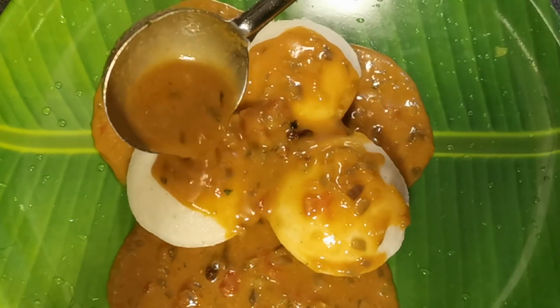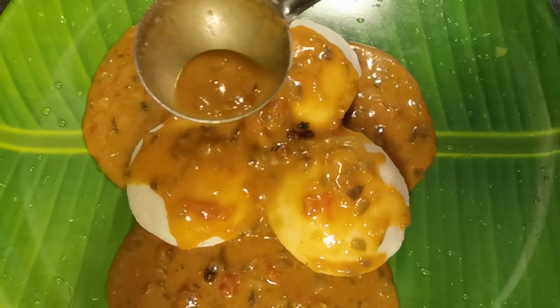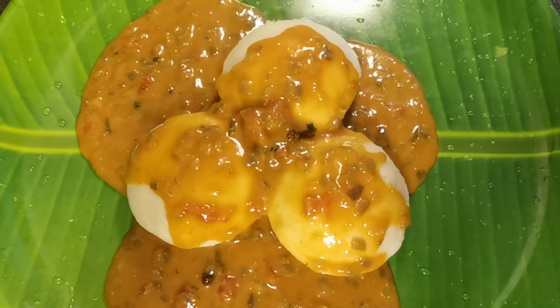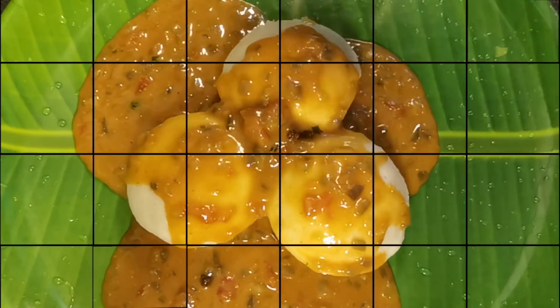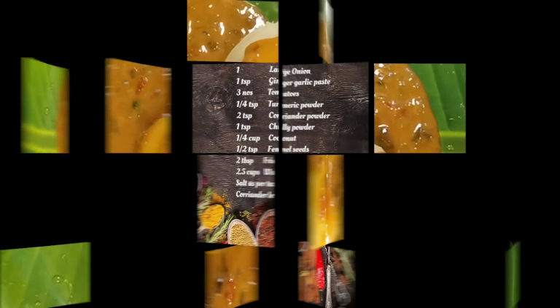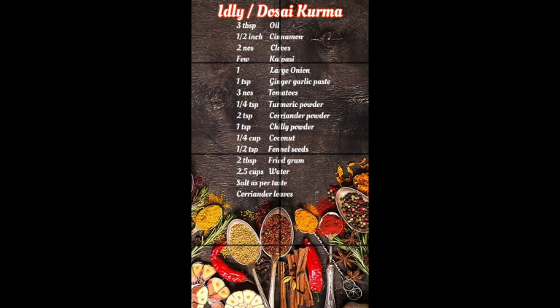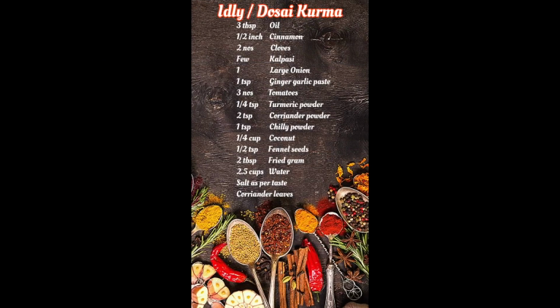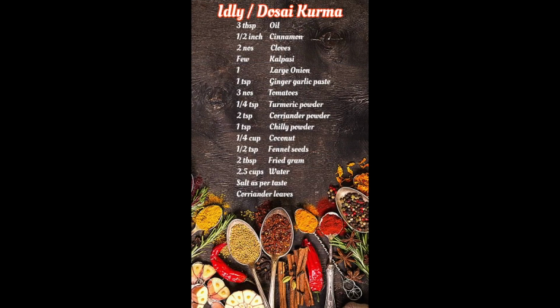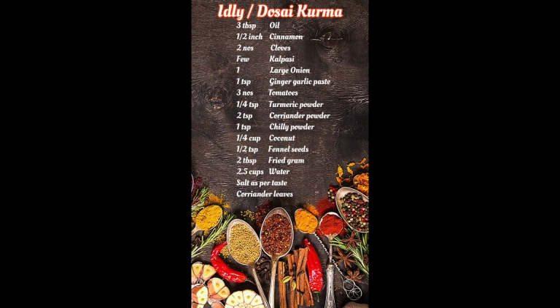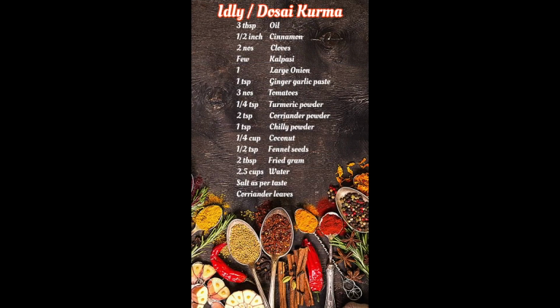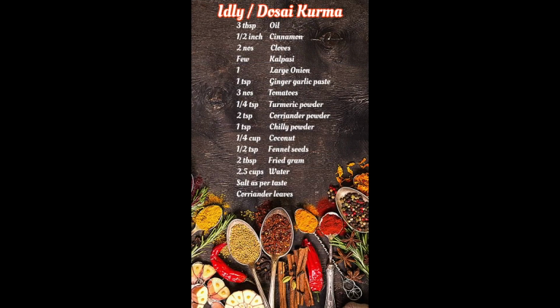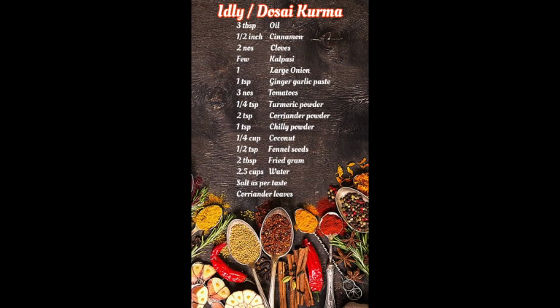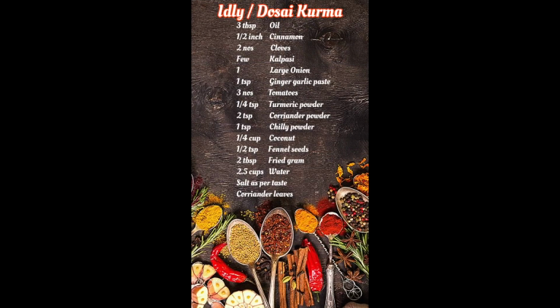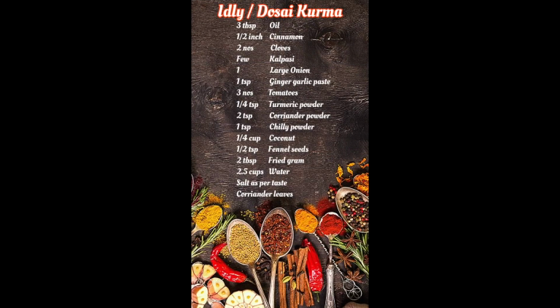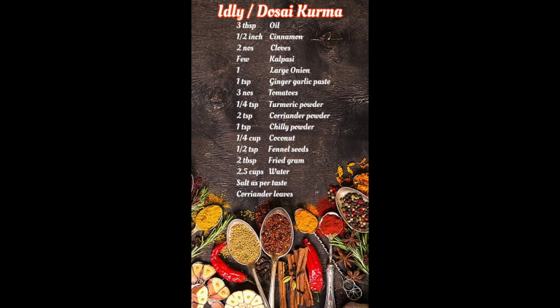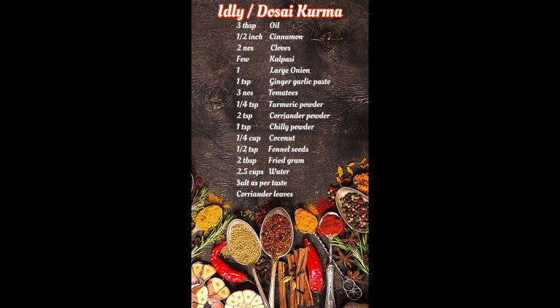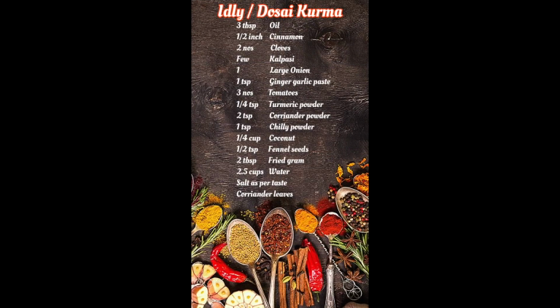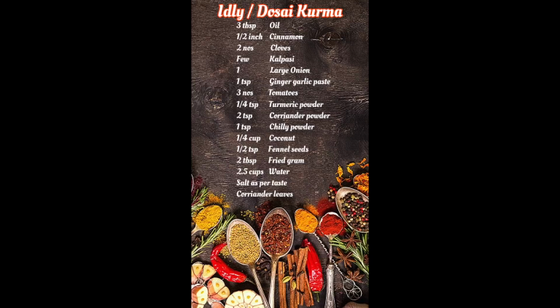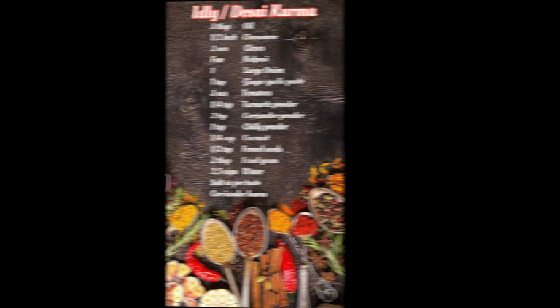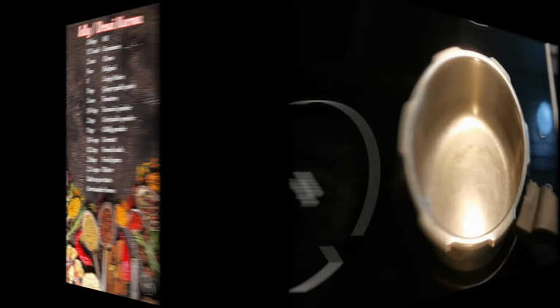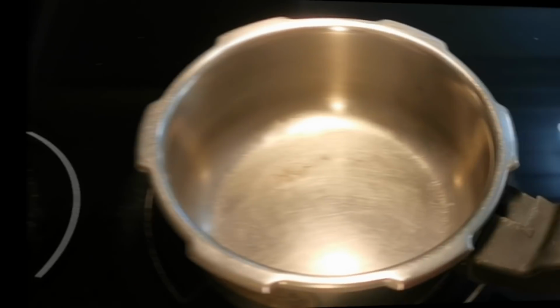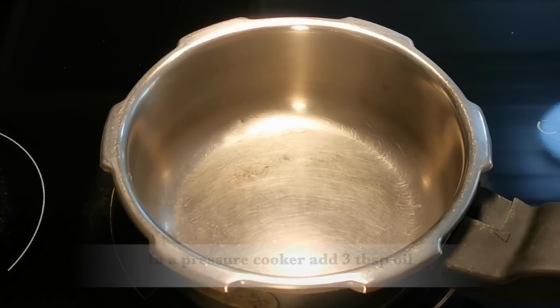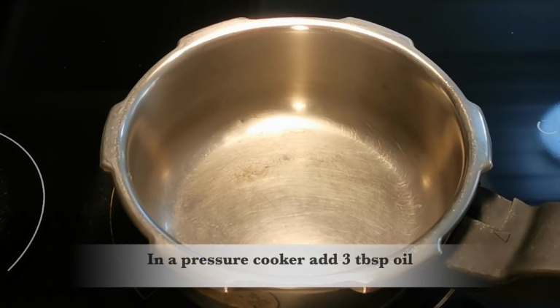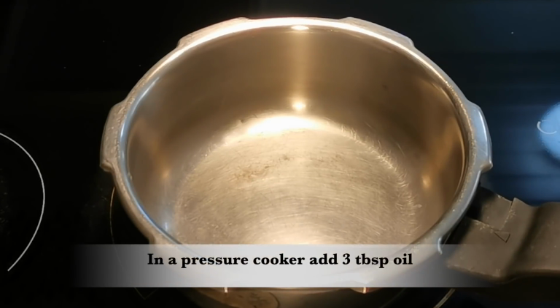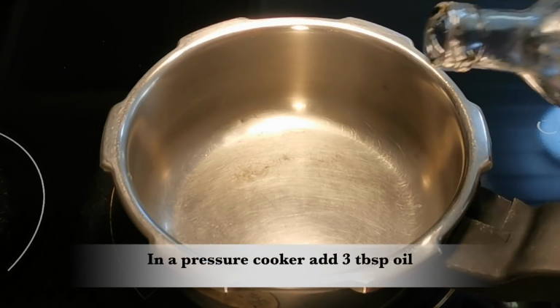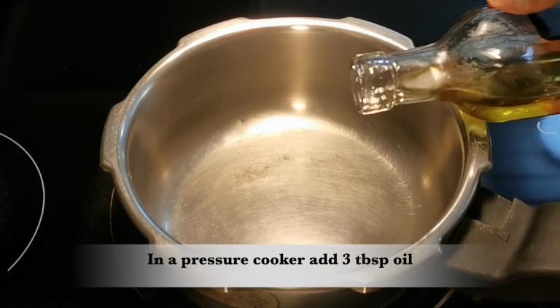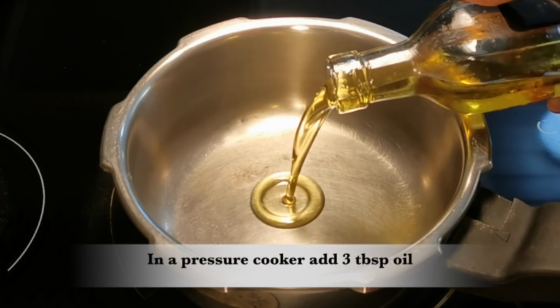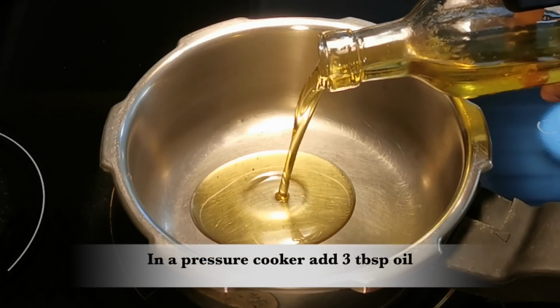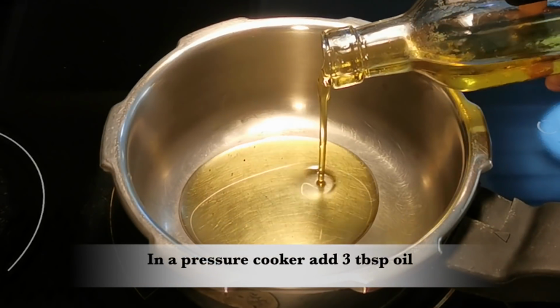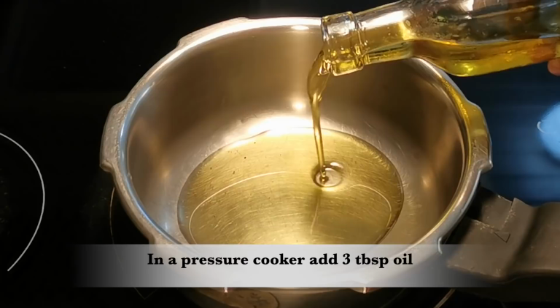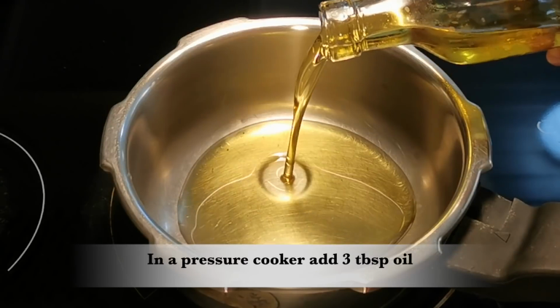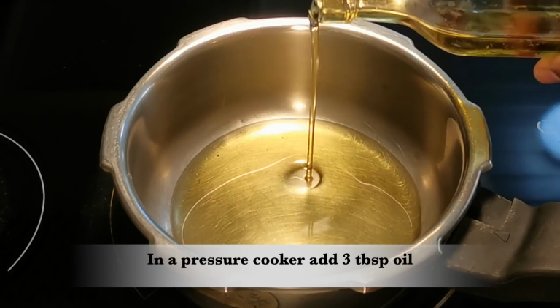Let's see how the sauce is made. I'm going to use a pressure cooker. Put 3 tablespoons of oil in the cooker.